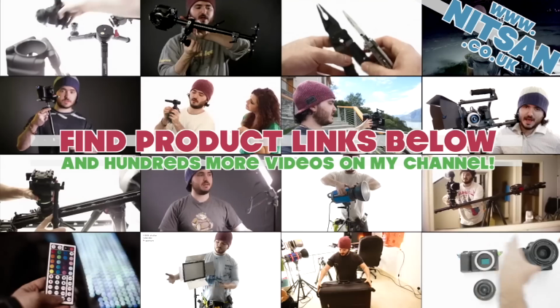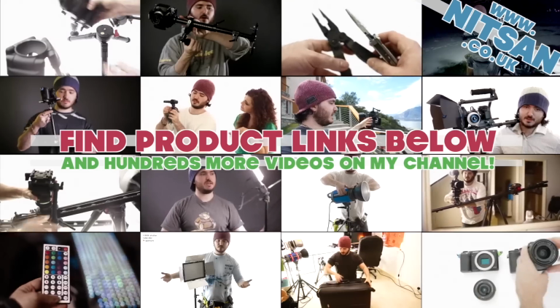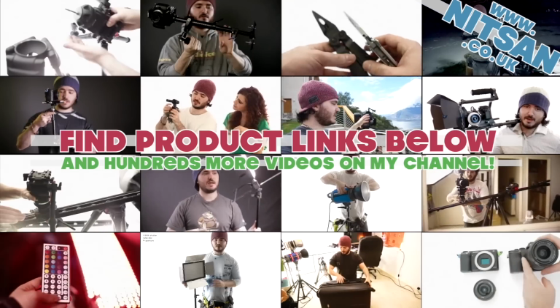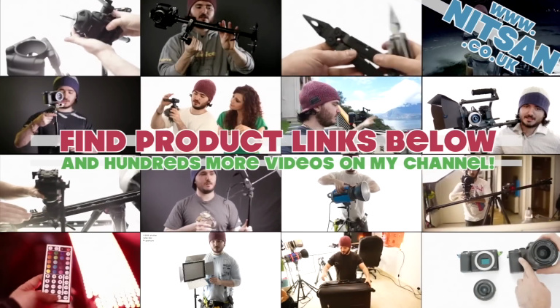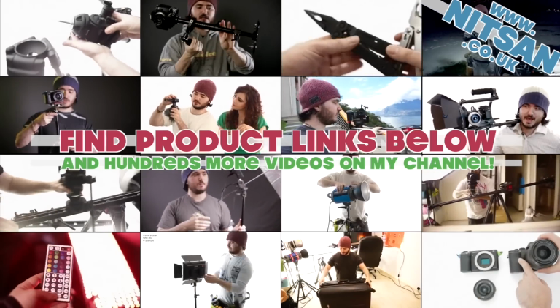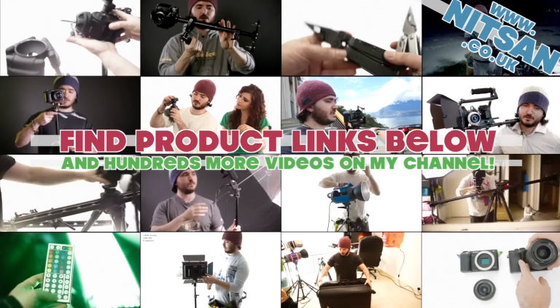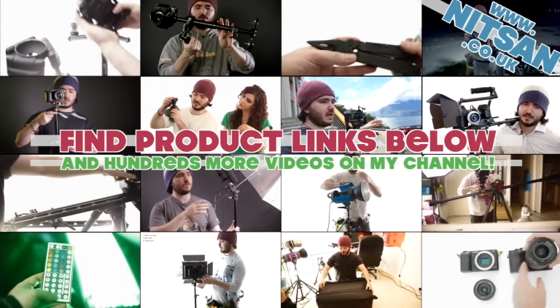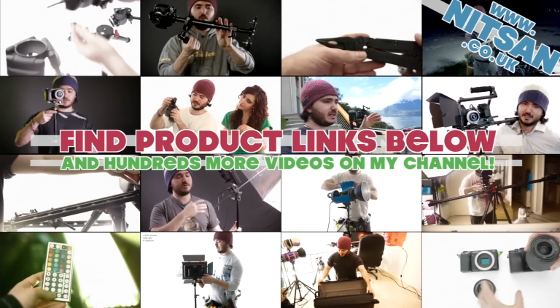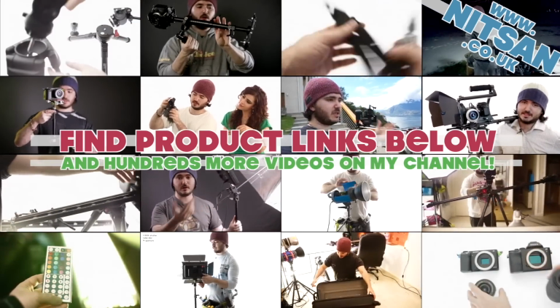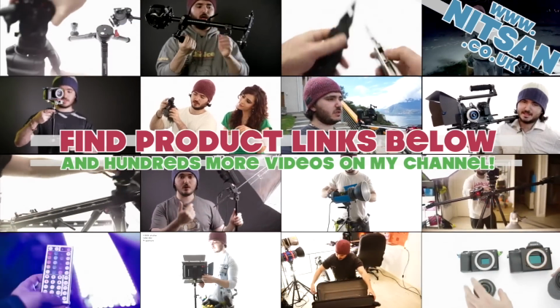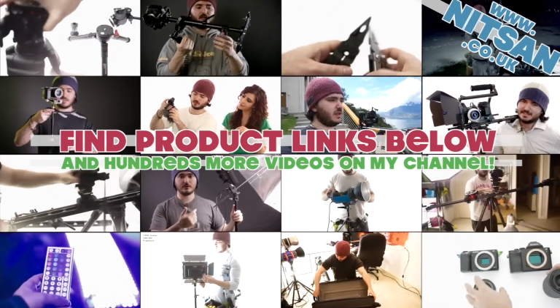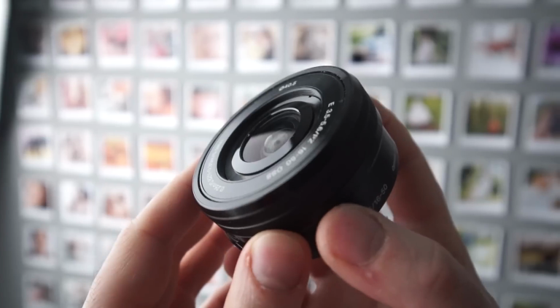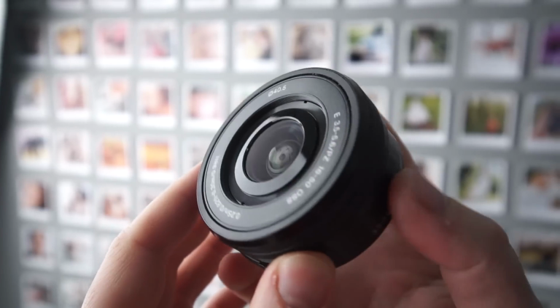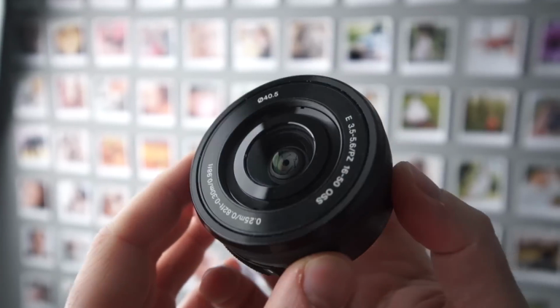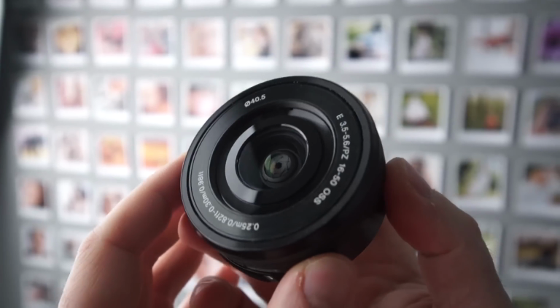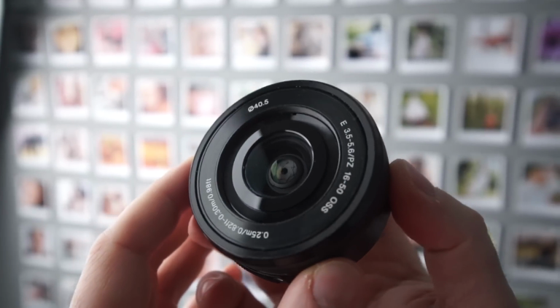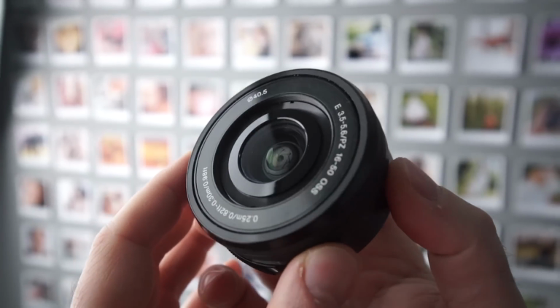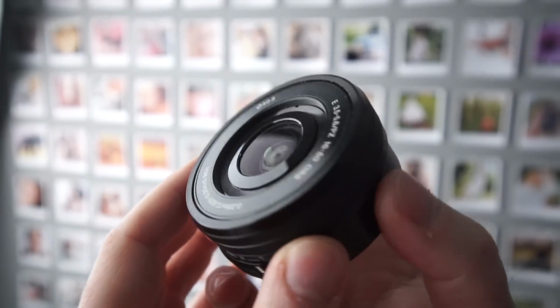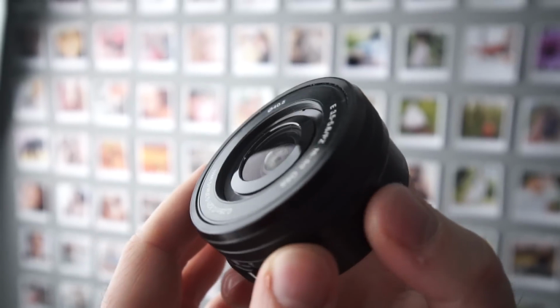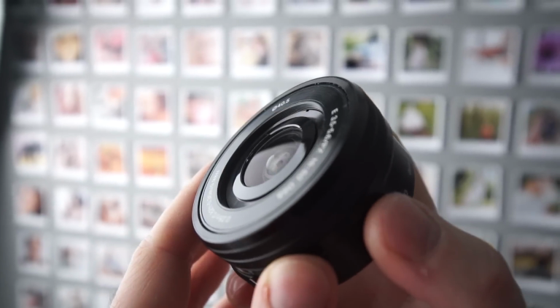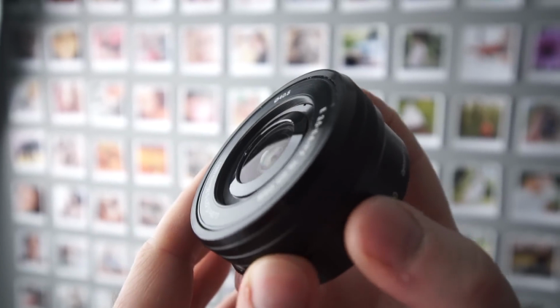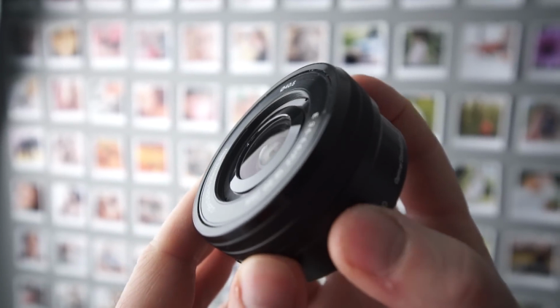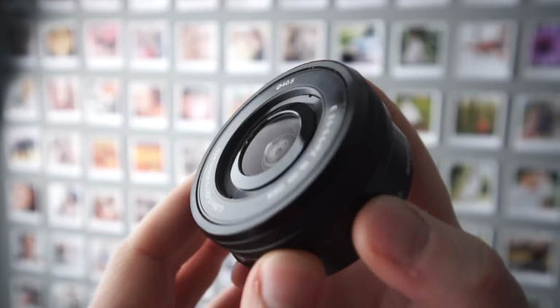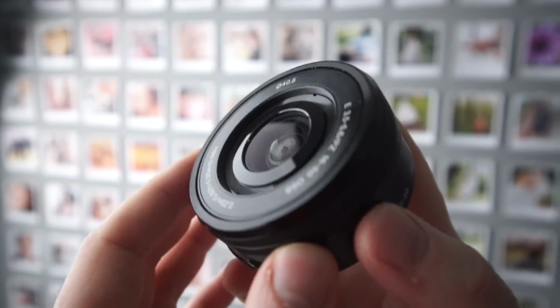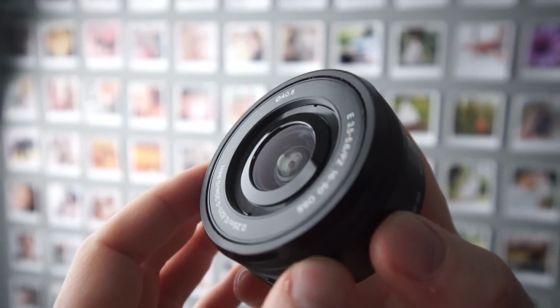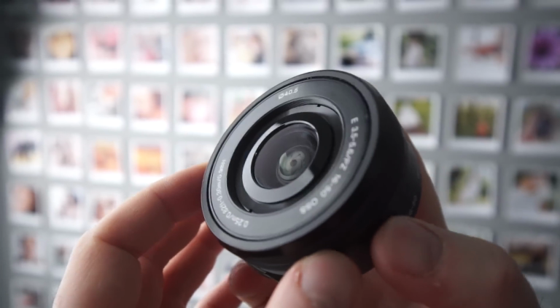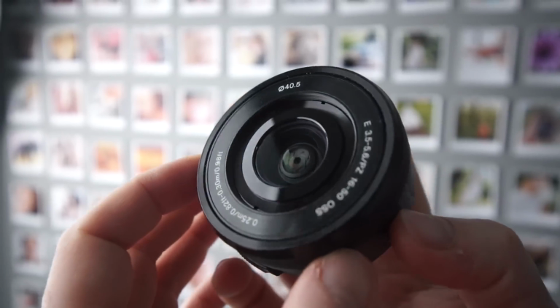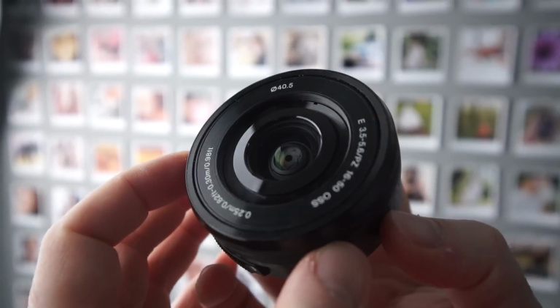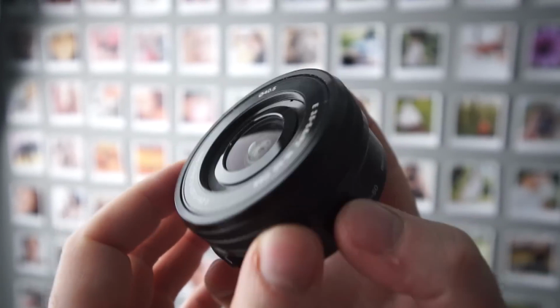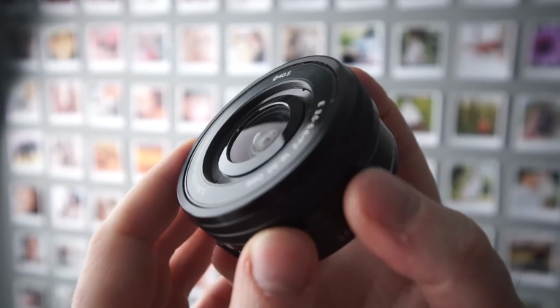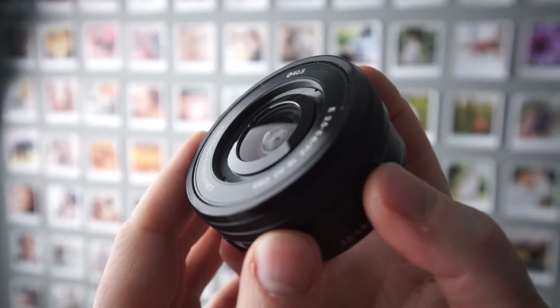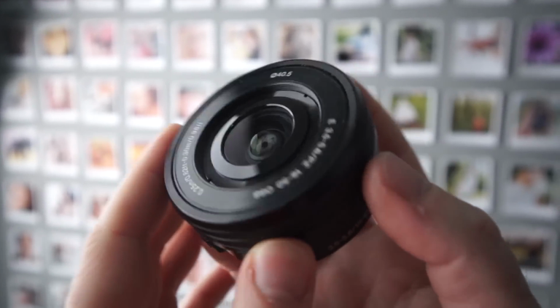Hey guys, welcome back. I wanted to share some quick thoughts about the Sony 16-50mm kit lens. This is not going to be a really detailed review, but hopefully you guys find this useful.